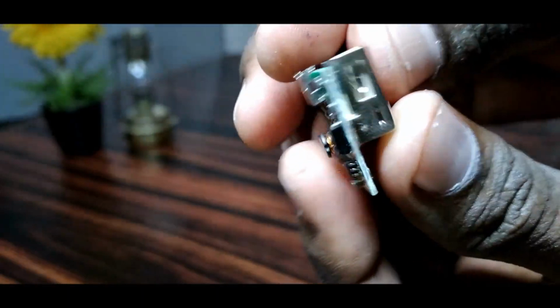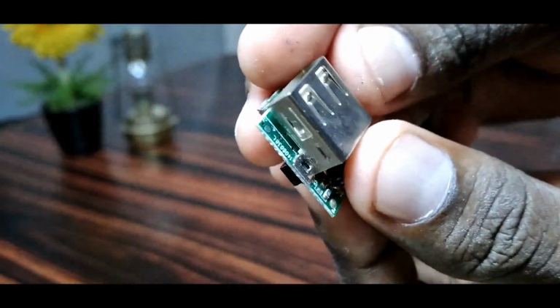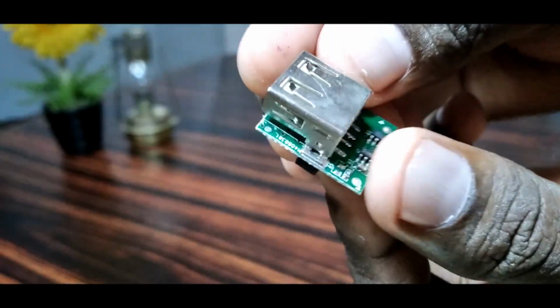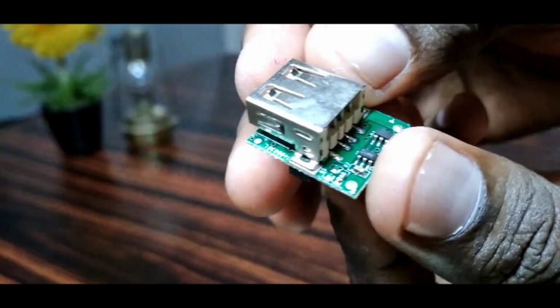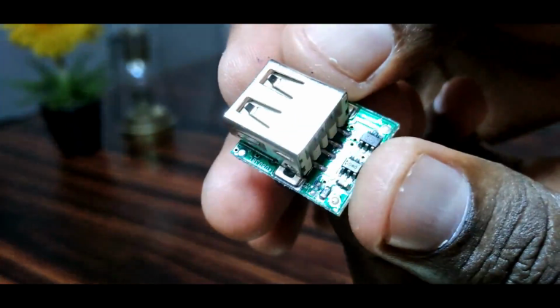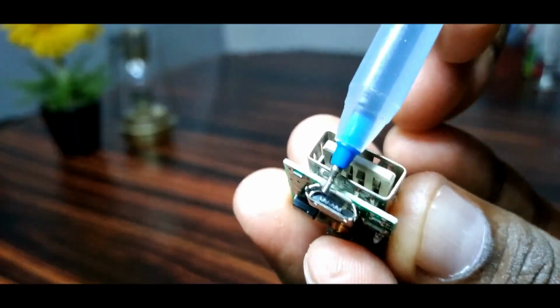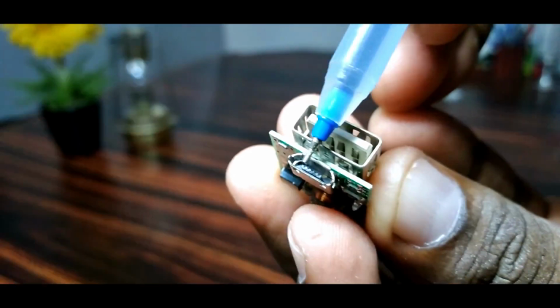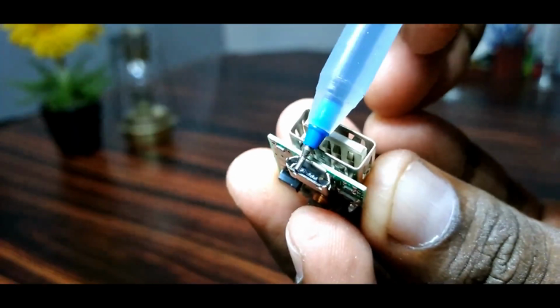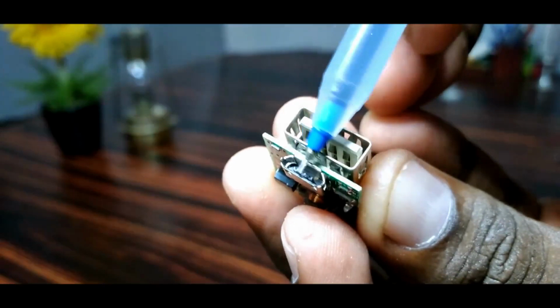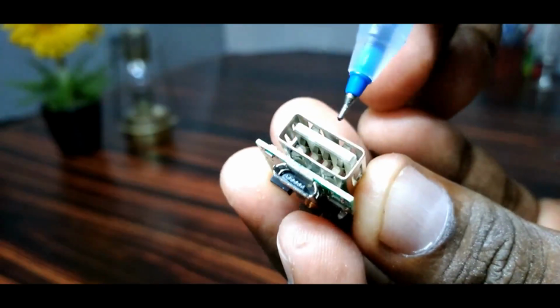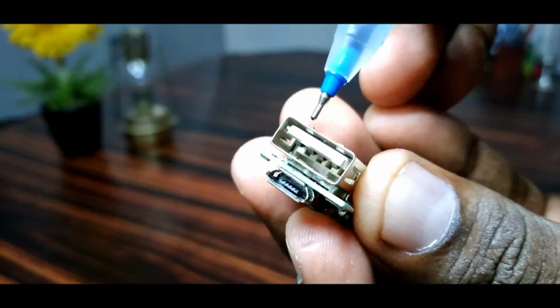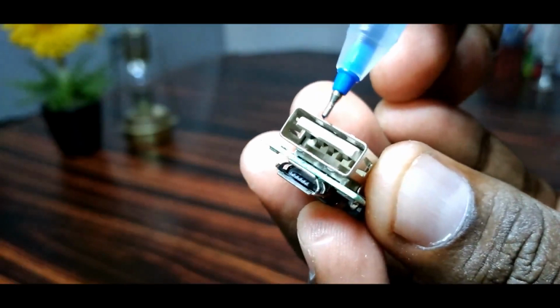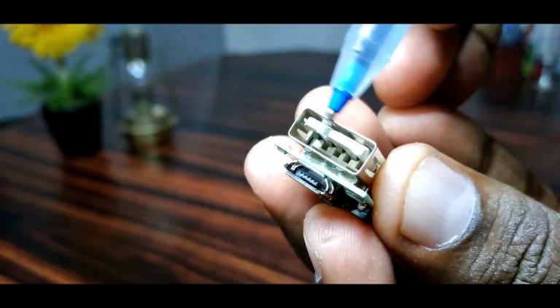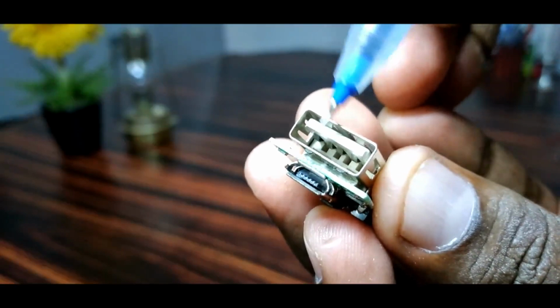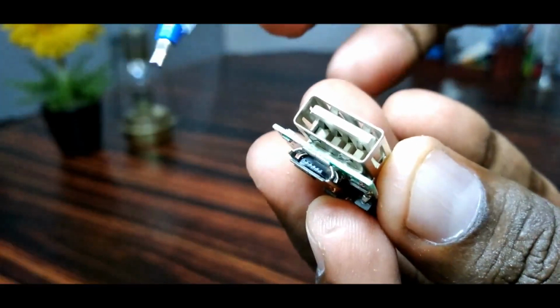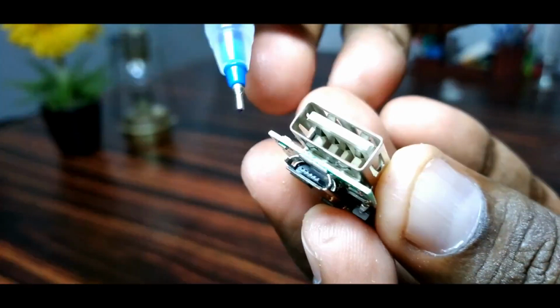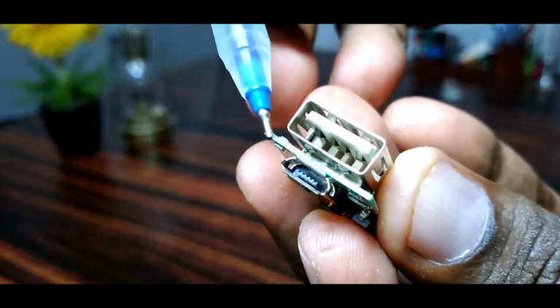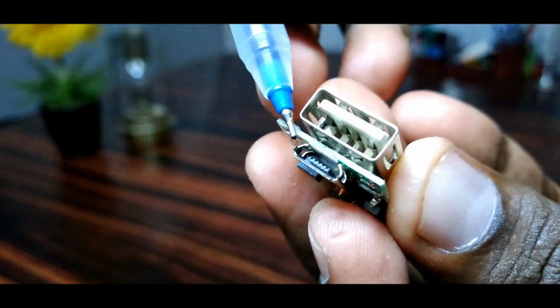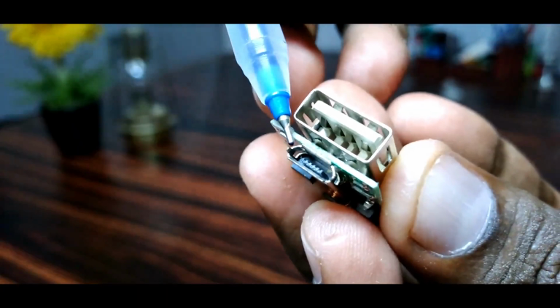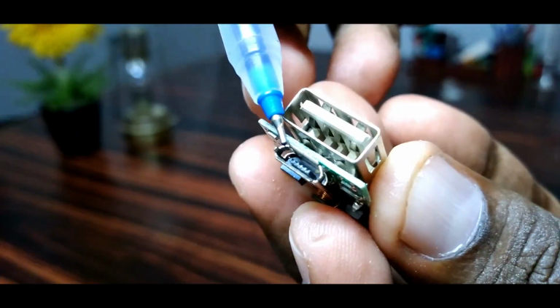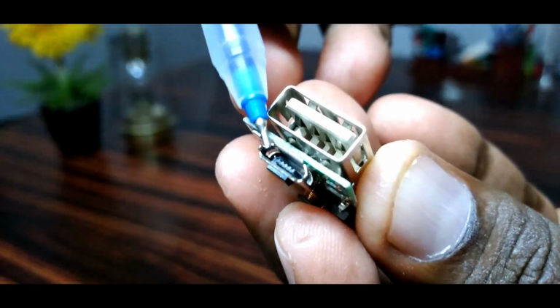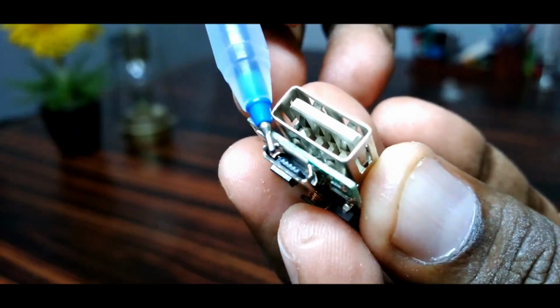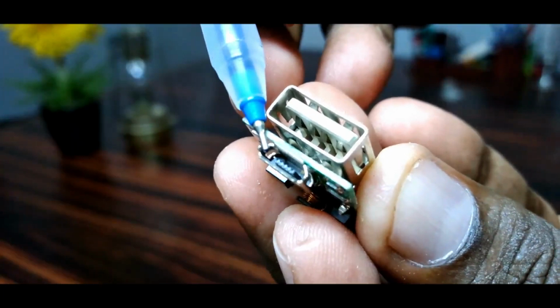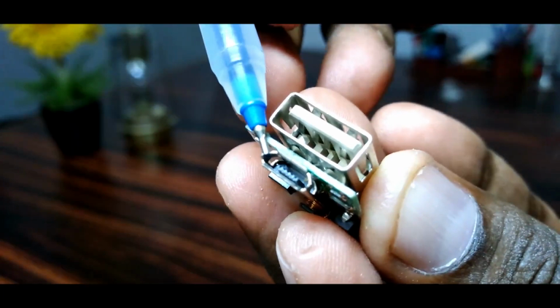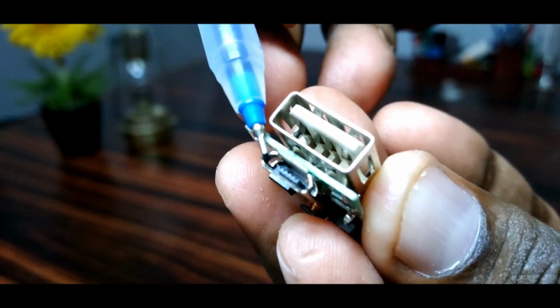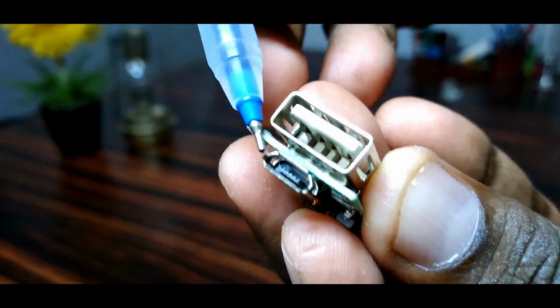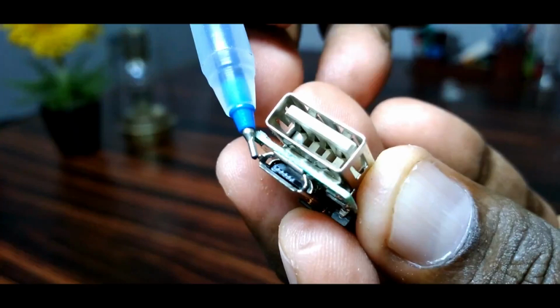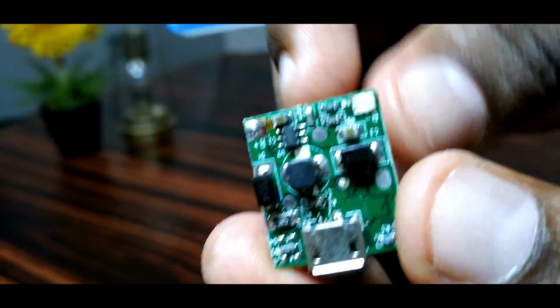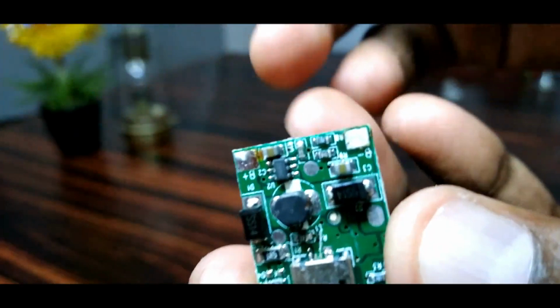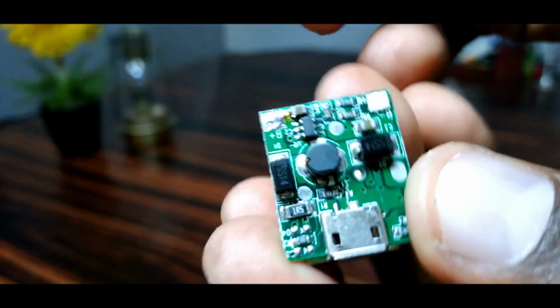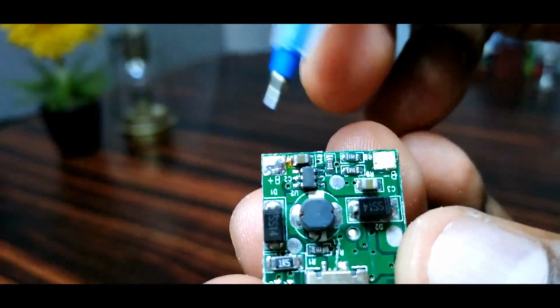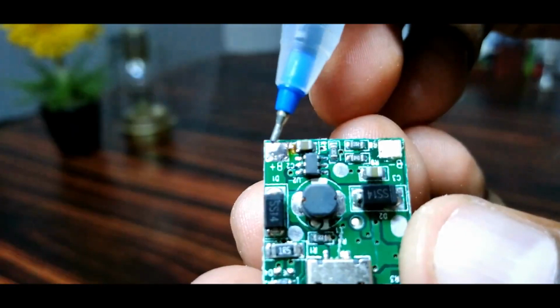This is a small circuit board. This is the input. This is the output. This is the power of the mobile phone charger. This is the back position. This is the plus pin.